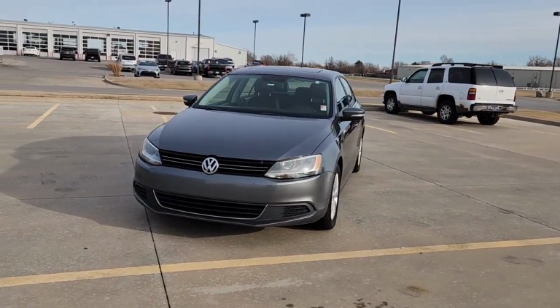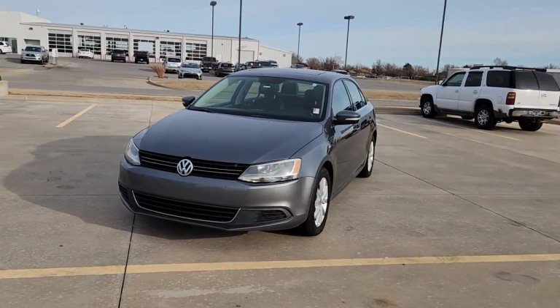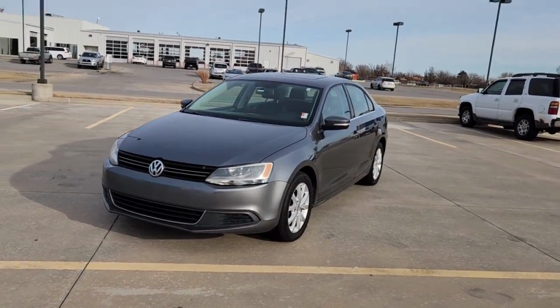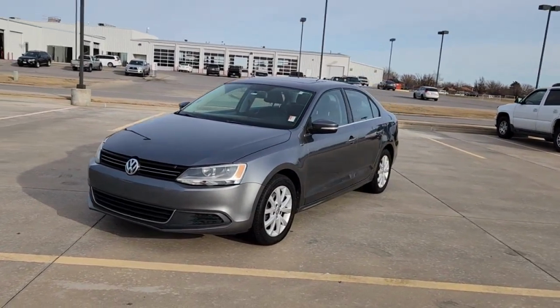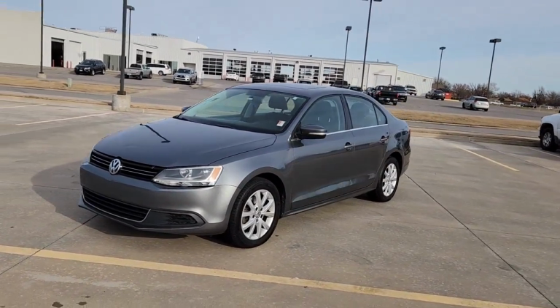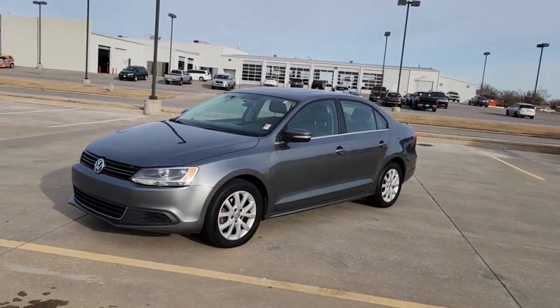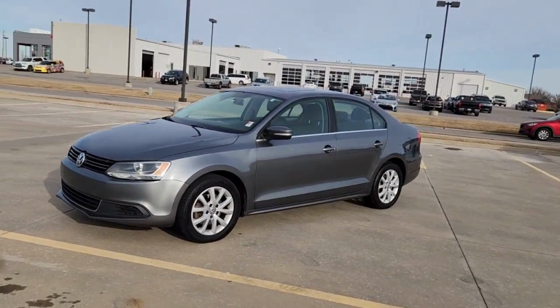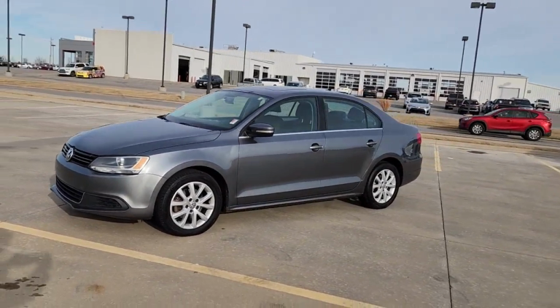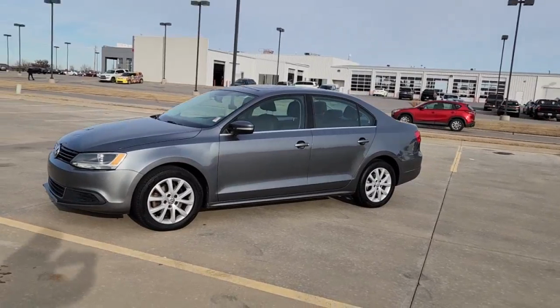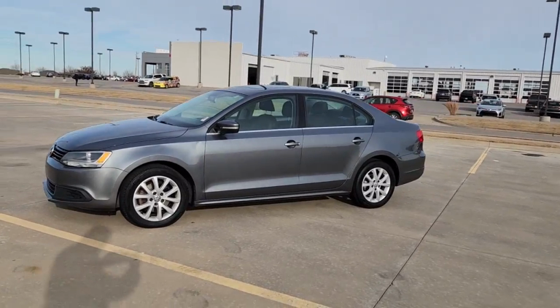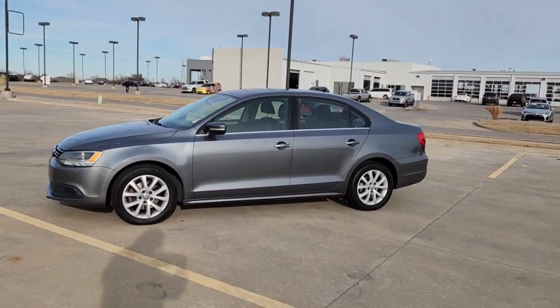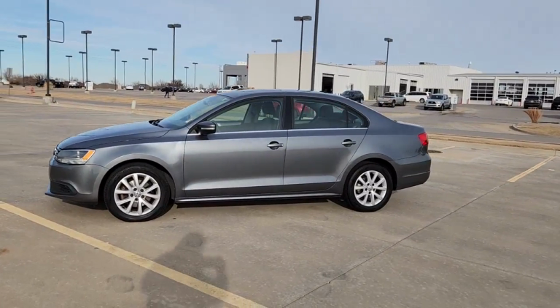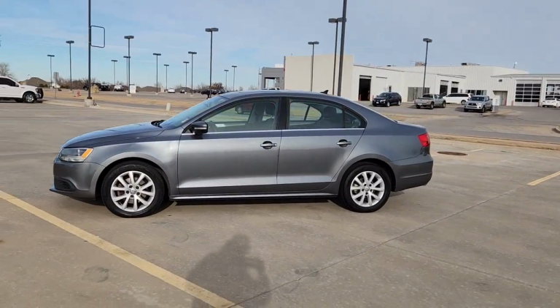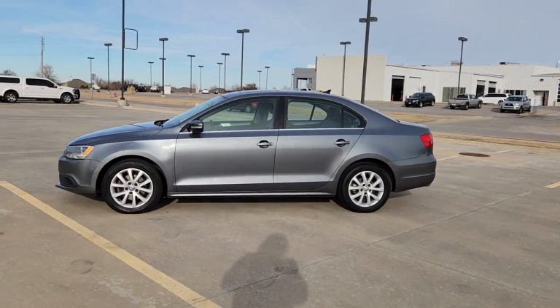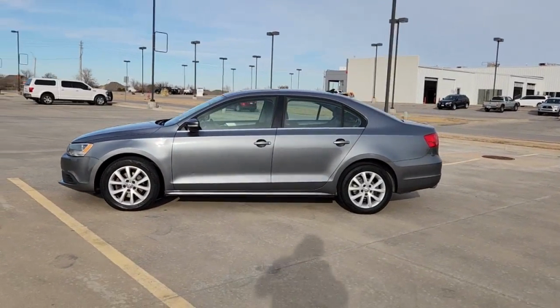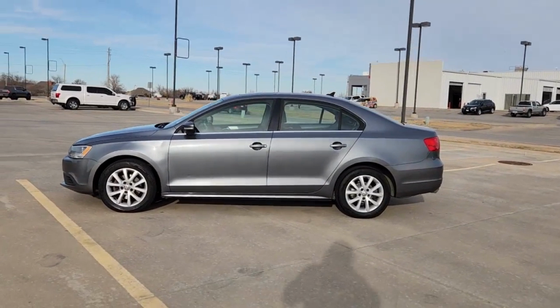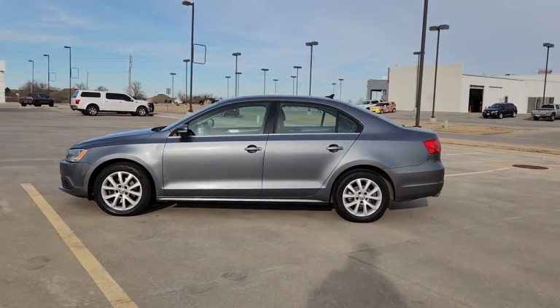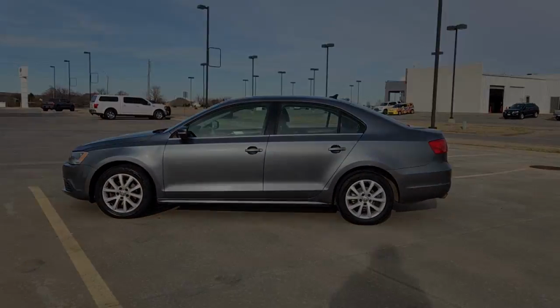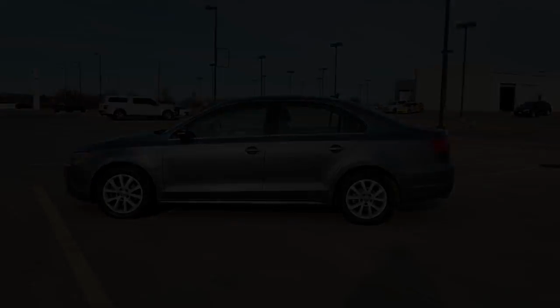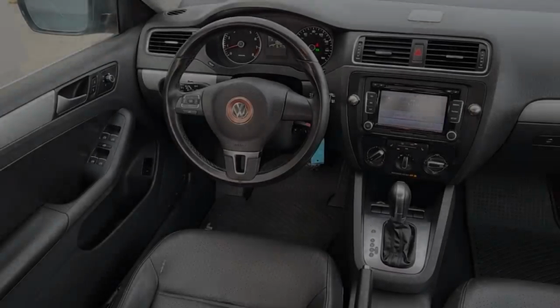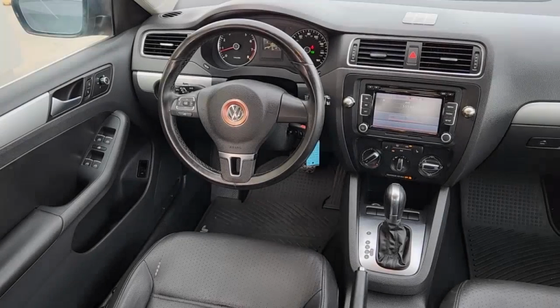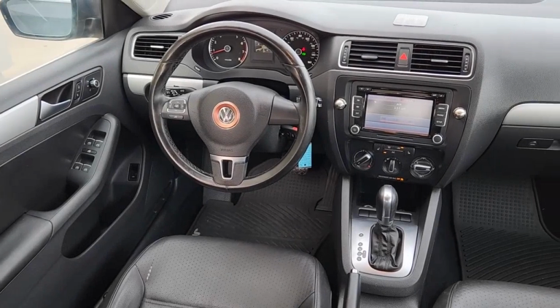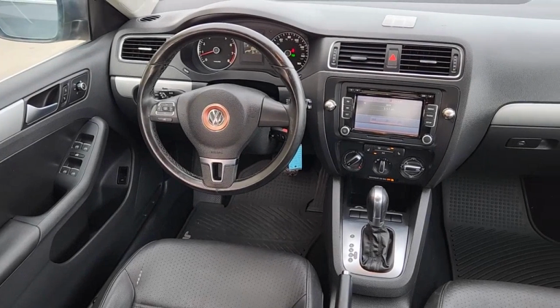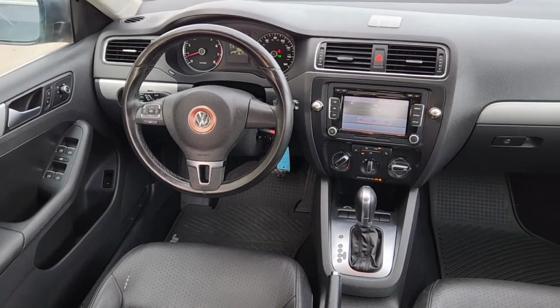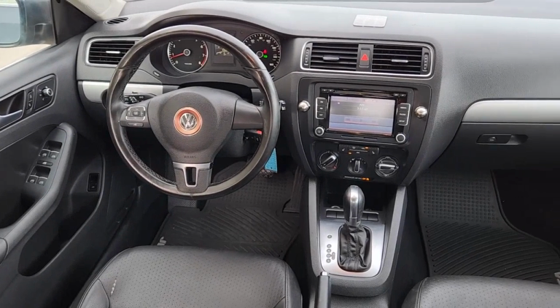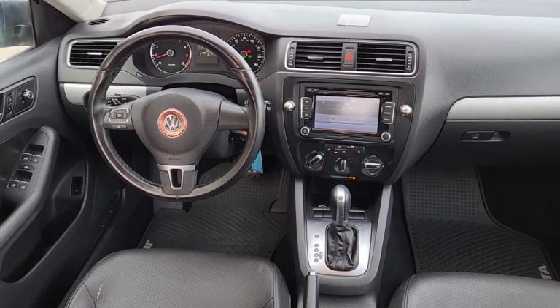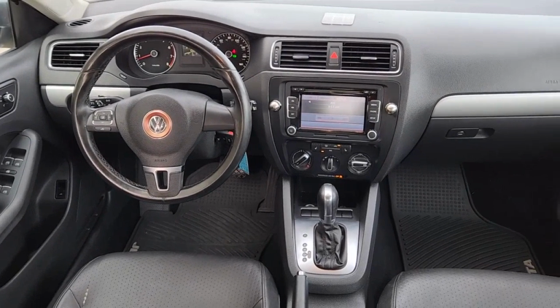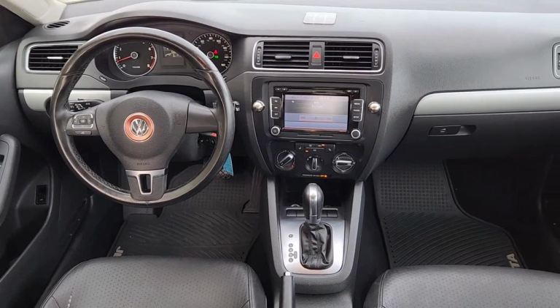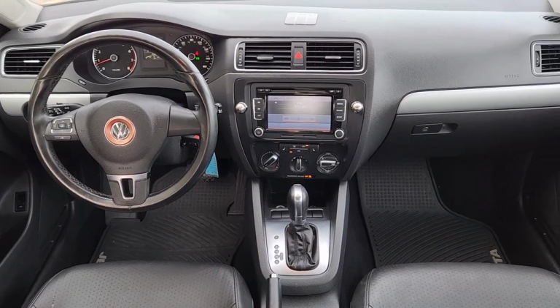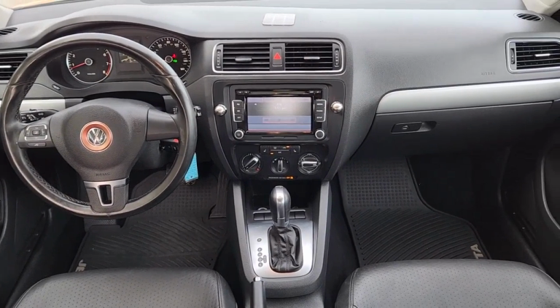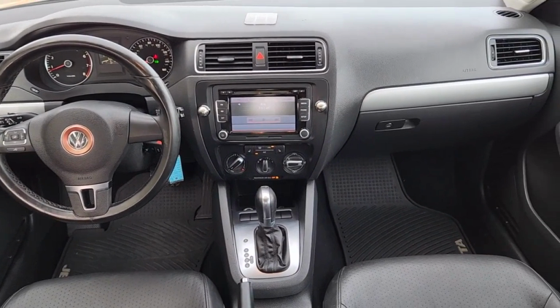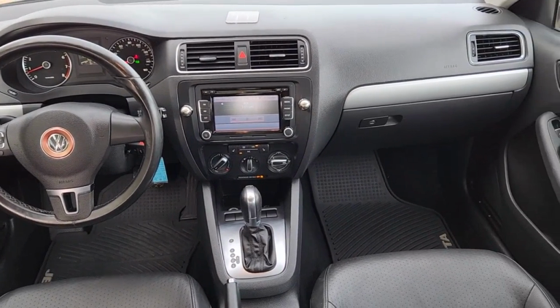Keyless entry, power passenger seat, heated mirrors, power driver seat, electronic stability control, alarm, leather steering wheel, intermittent wipers, traction control, passenger vanity mirror.